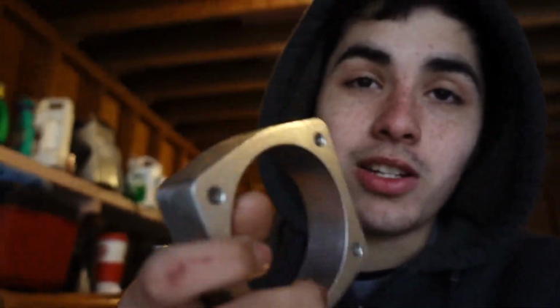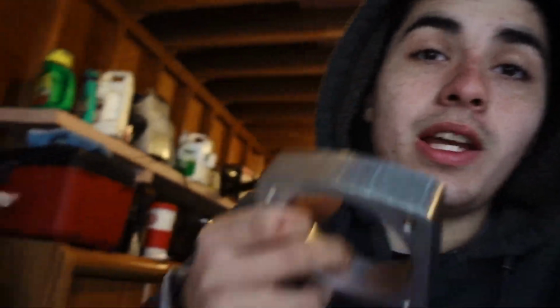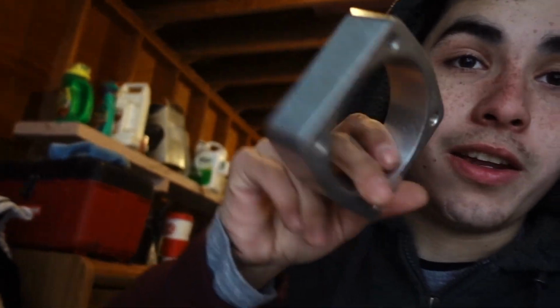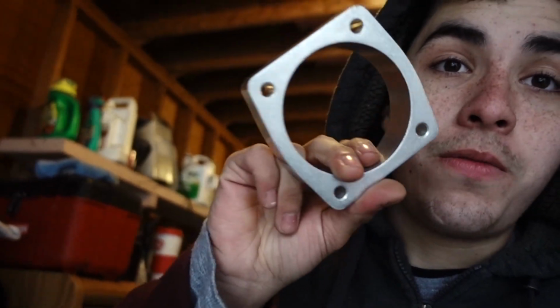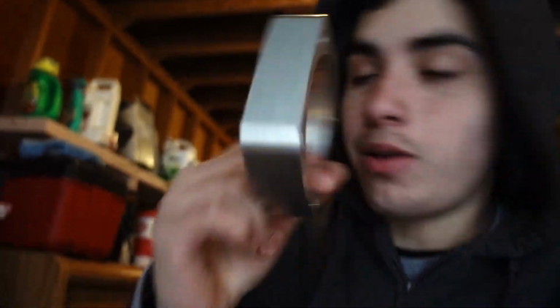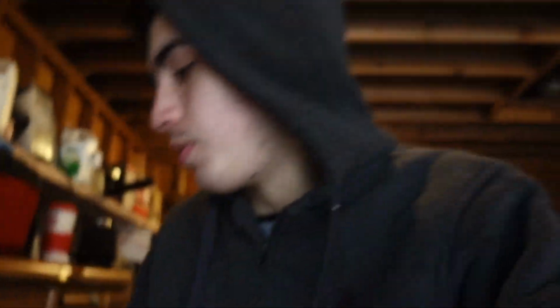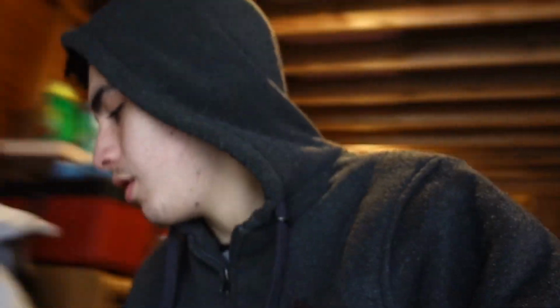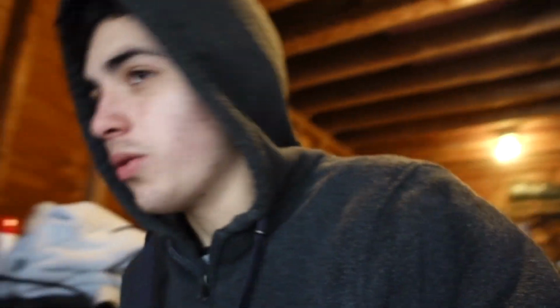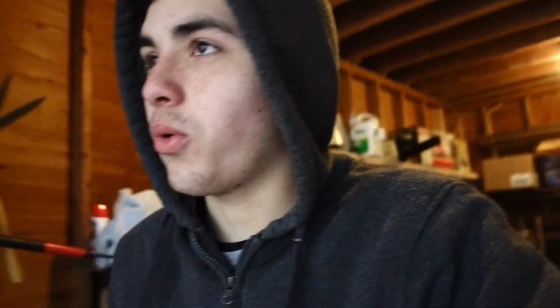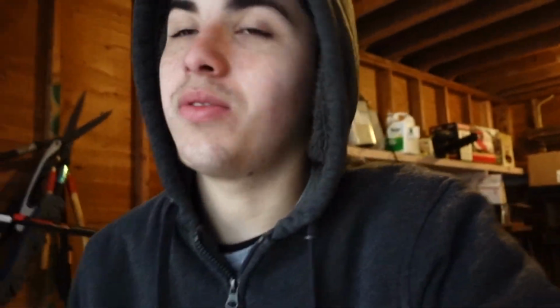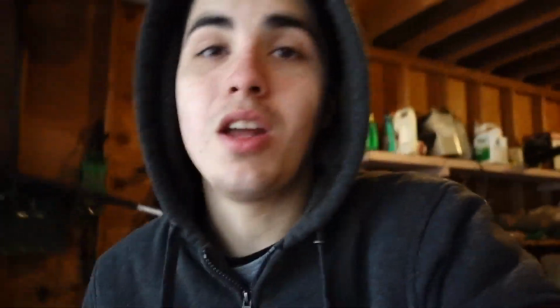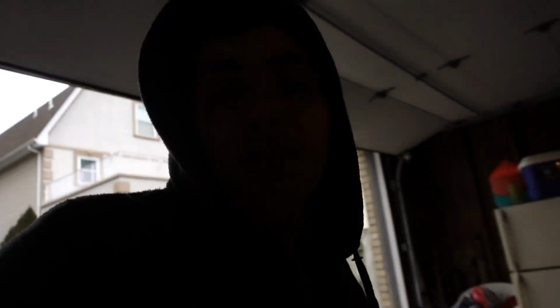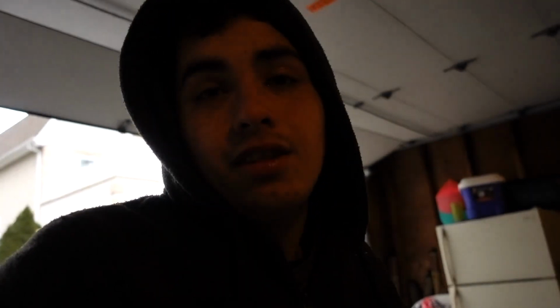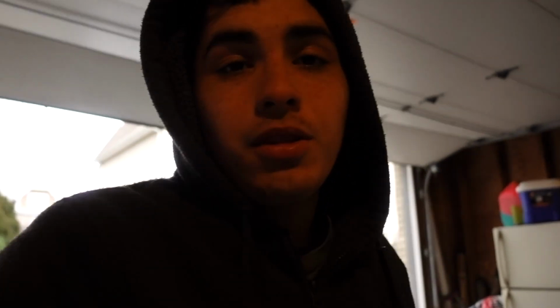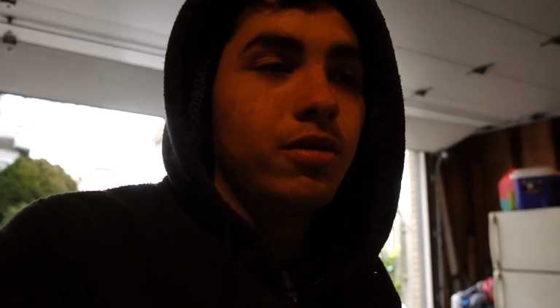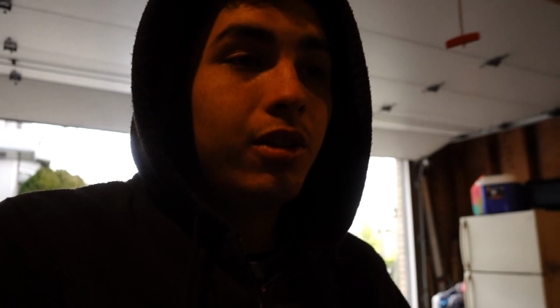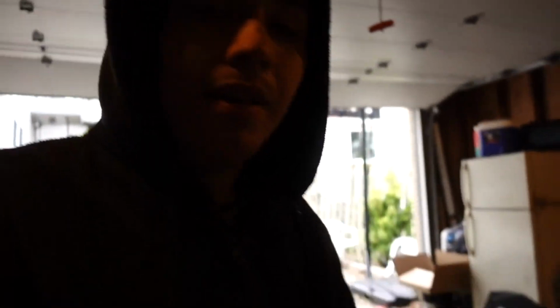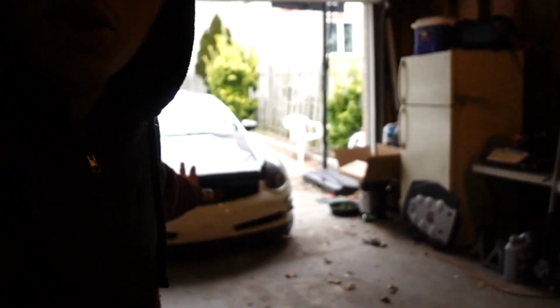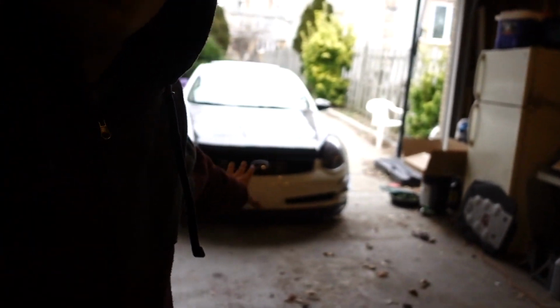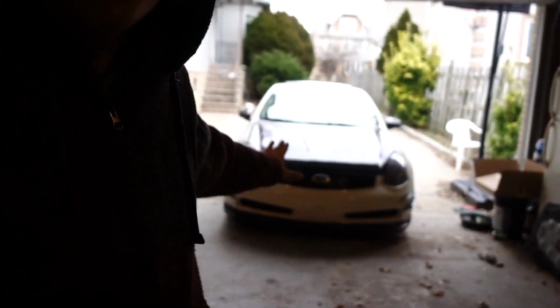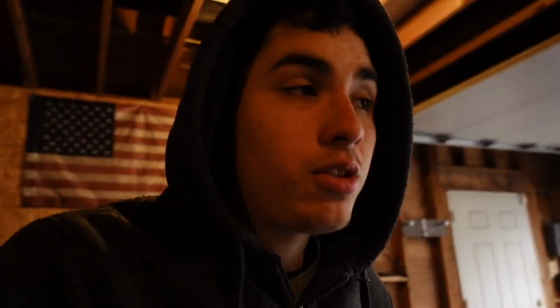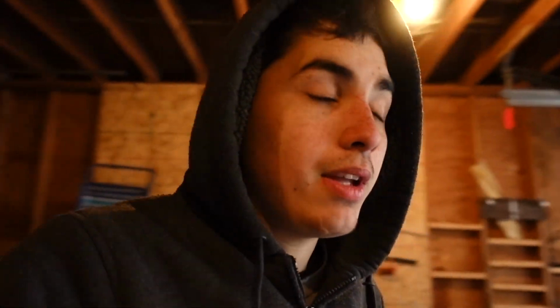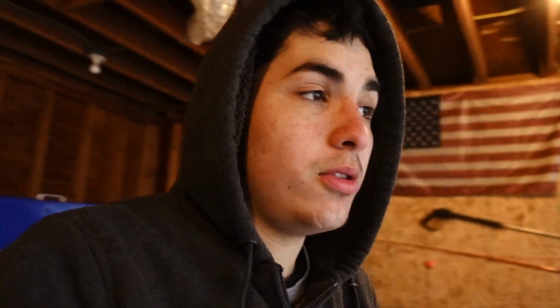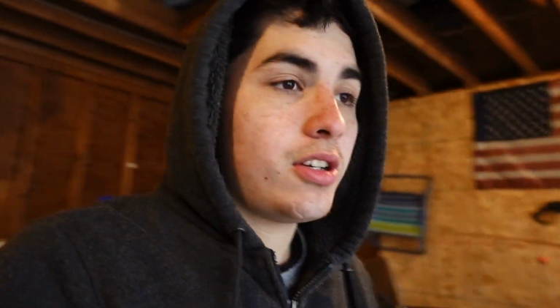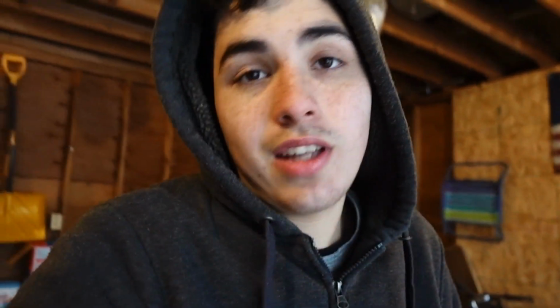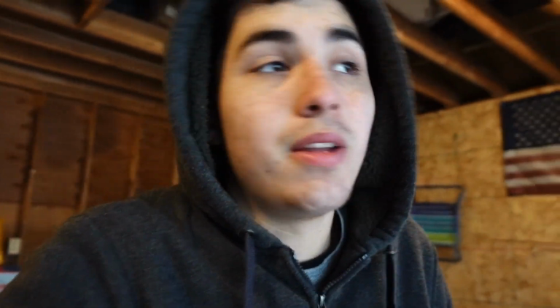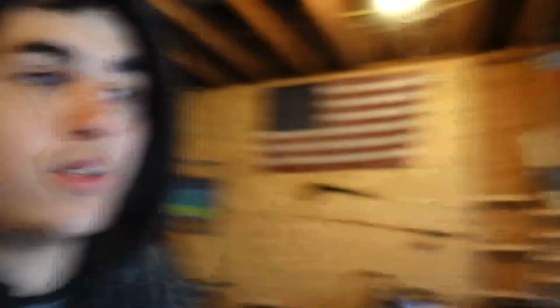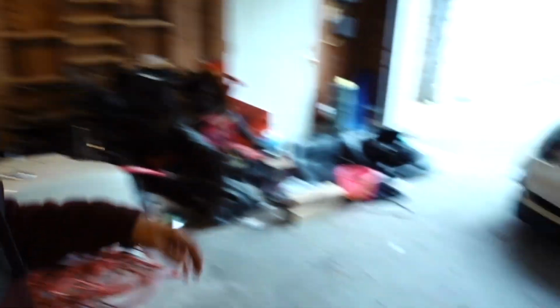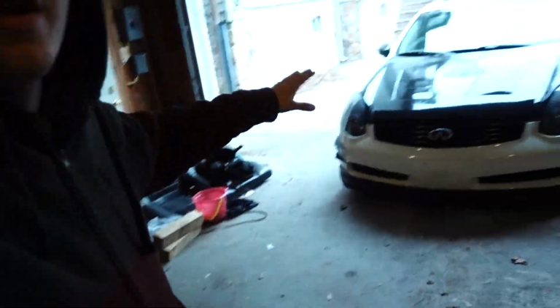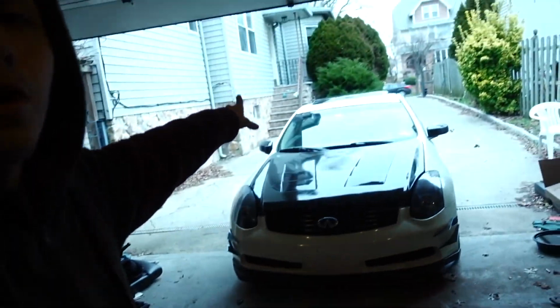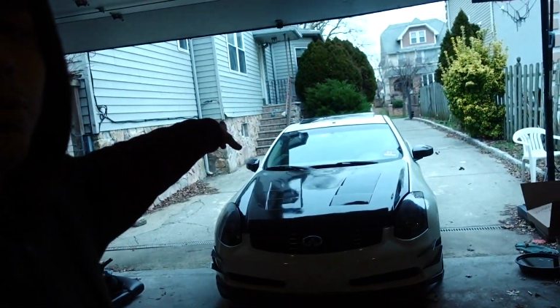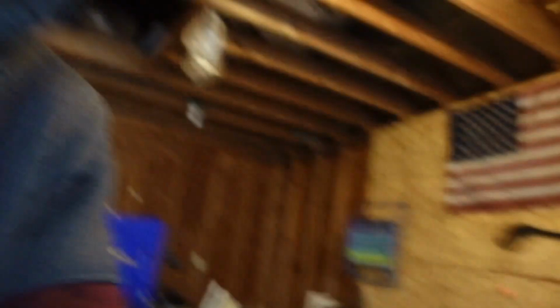It's supposed to create more airflow like the plenum spacer that we did, supposed to give you a little bit more power. This throttle body spacer doesn't give you a lot of power - you're not gaining like 50 horsepower from it. It's just something little, because I have to get this car tuned eventually. That's what I plan to do this year, because I really have nothing else to do except wrap the roof.